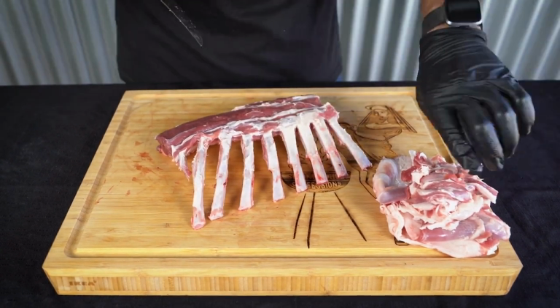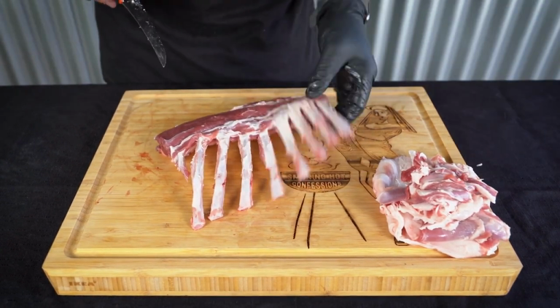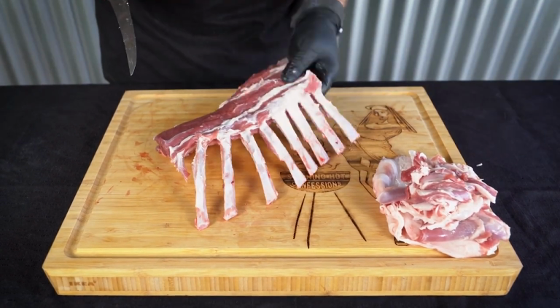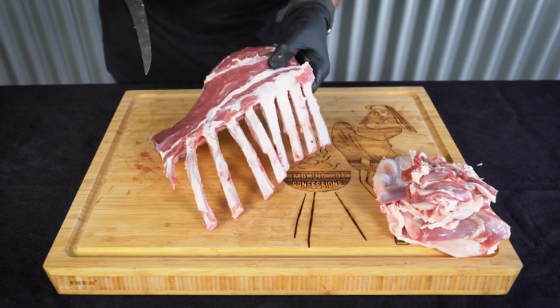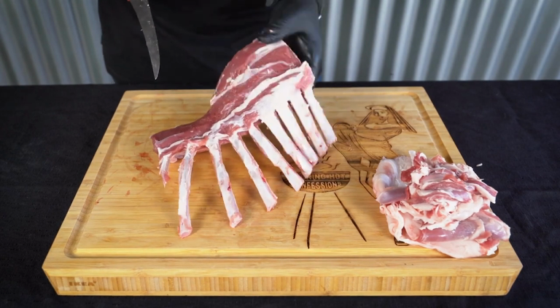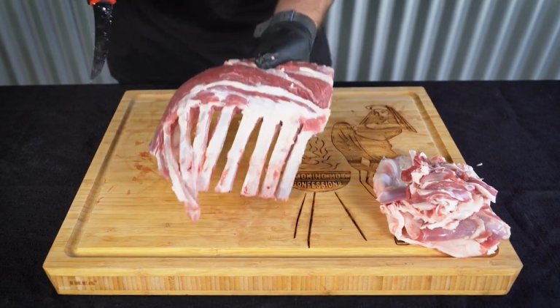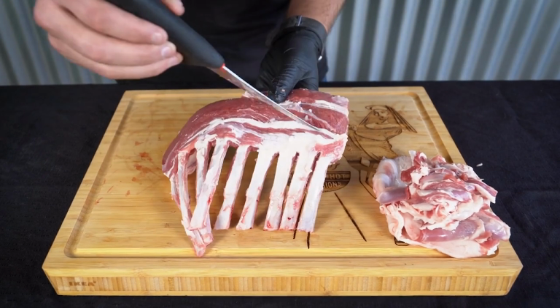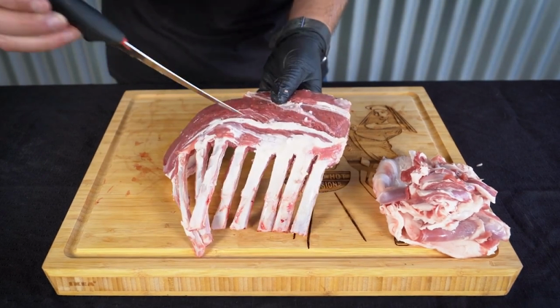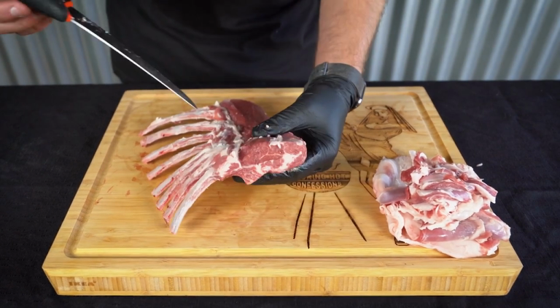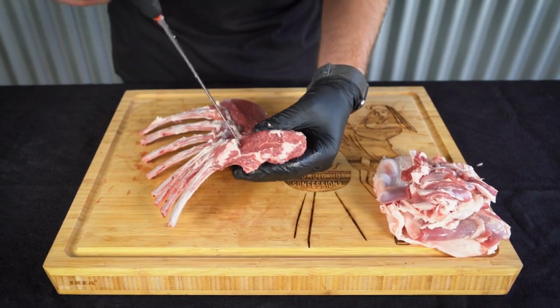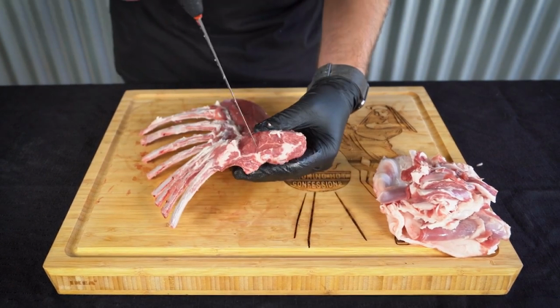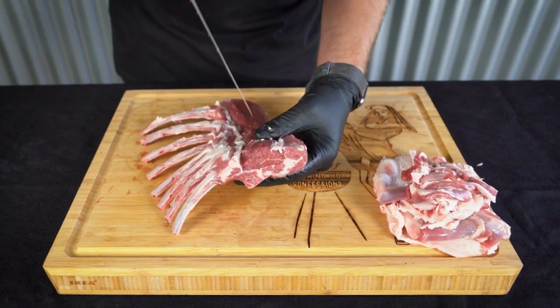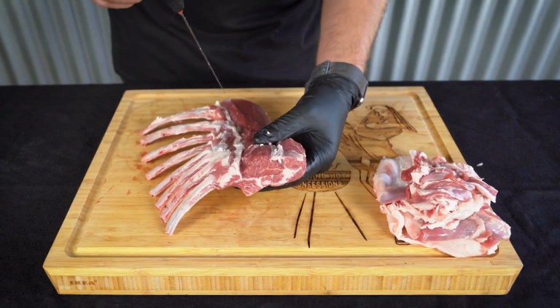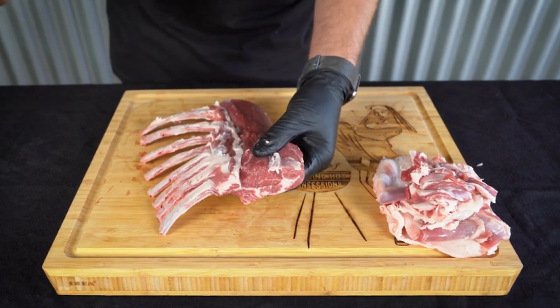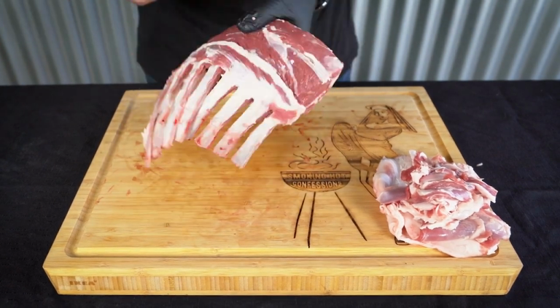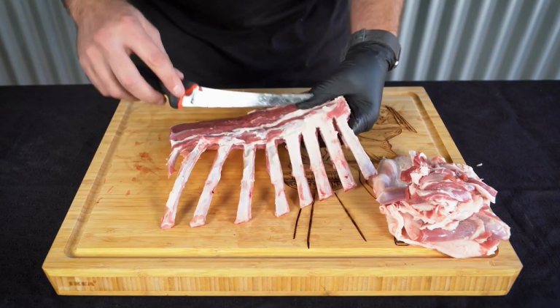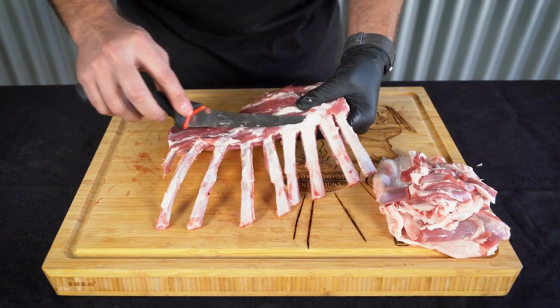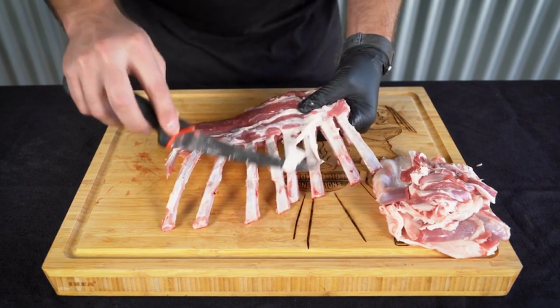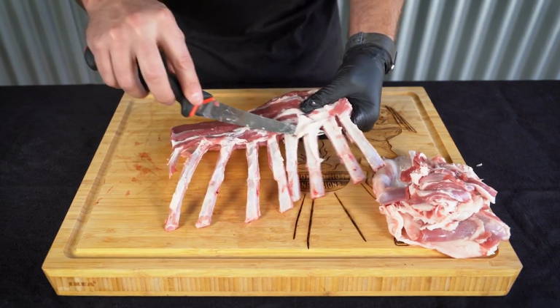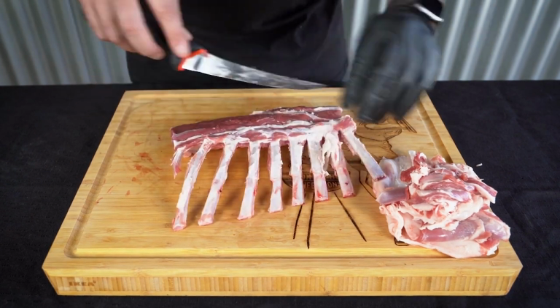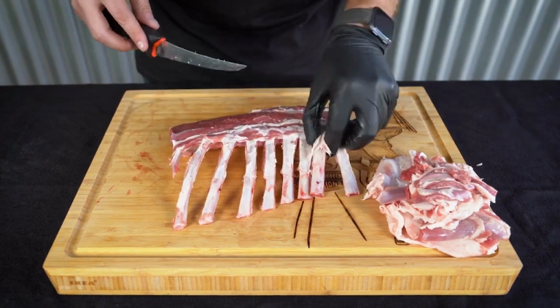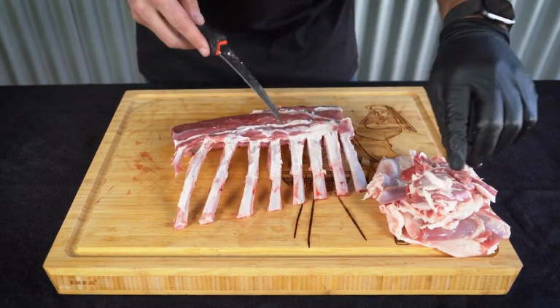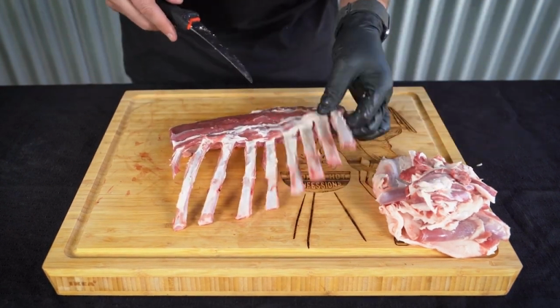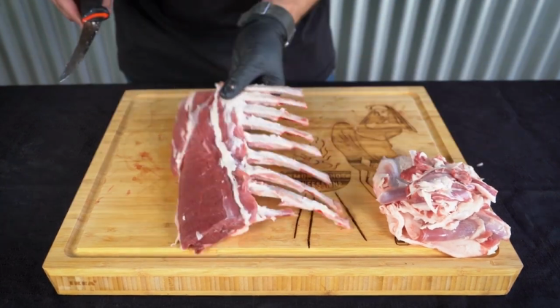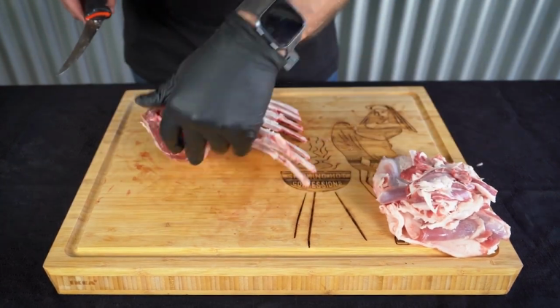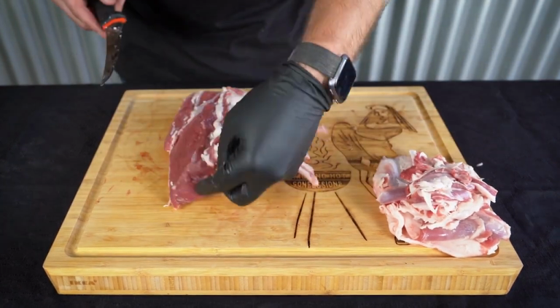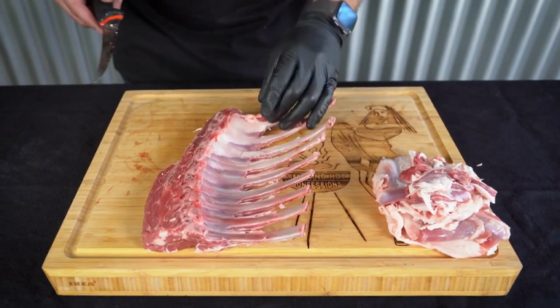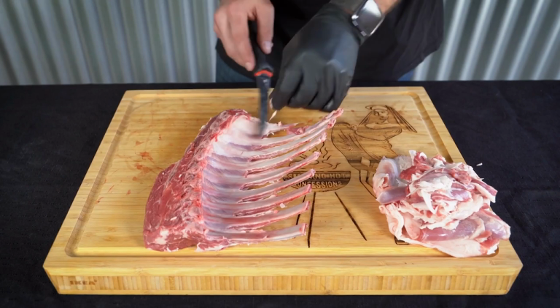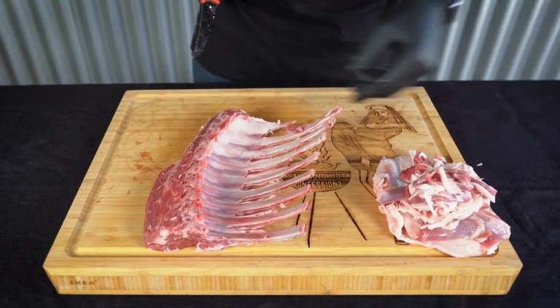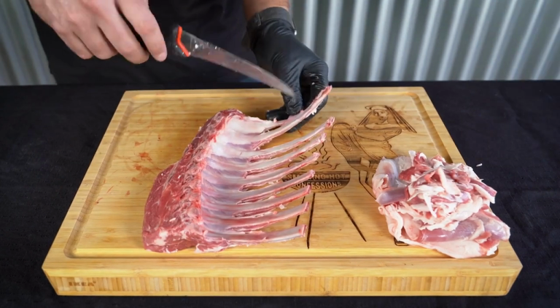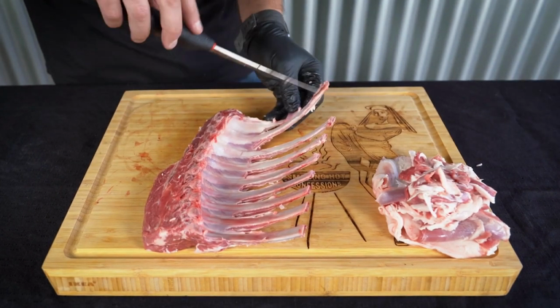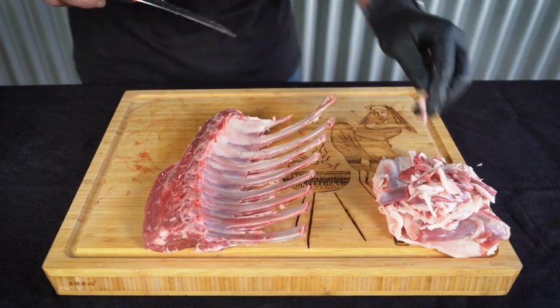You can see there's still a seam of fat running between the medallion and the rest of the rack. If I turn it, you can see that if I try to cut that out, I'm going to end up separating the medallion from the rack — so I'm going to leave that in there, and that little bit of fat isn't going to damage the flavour that much.